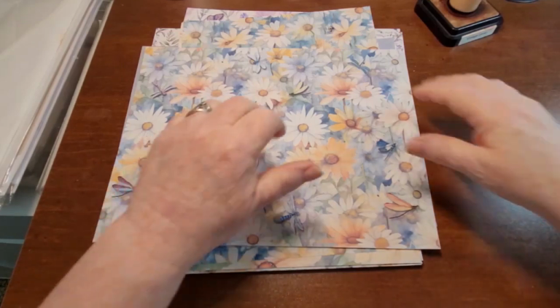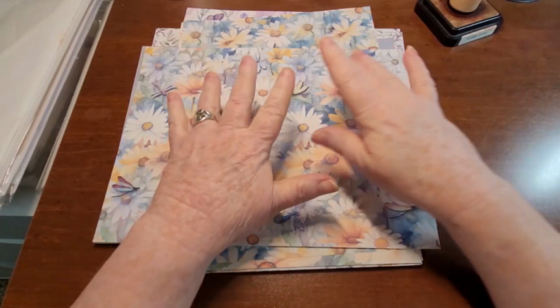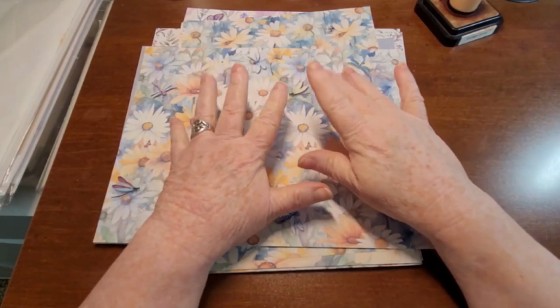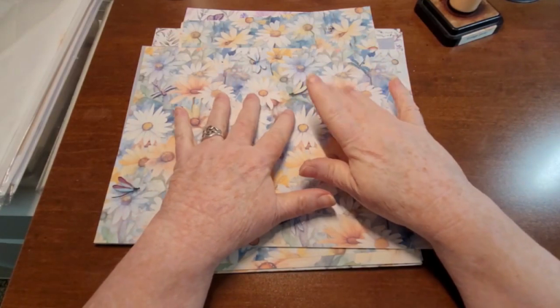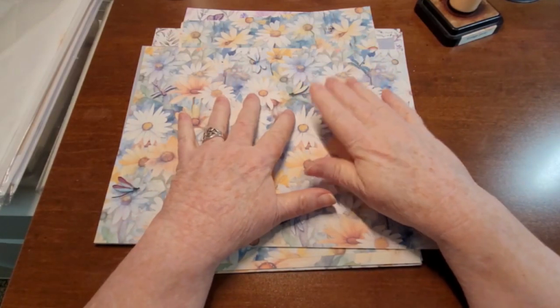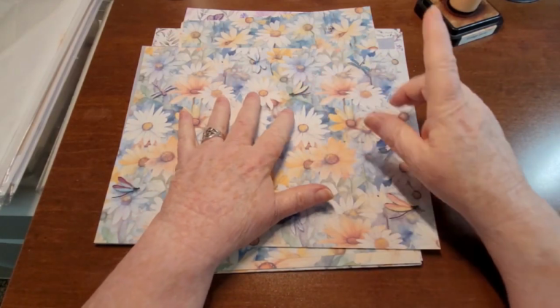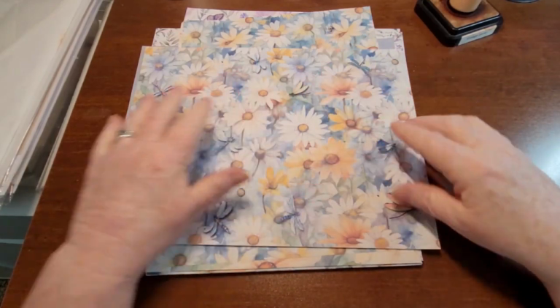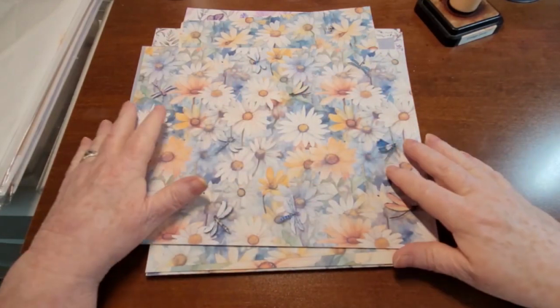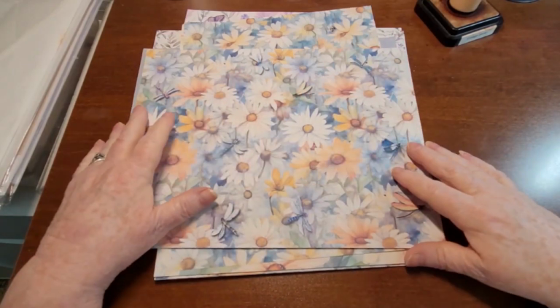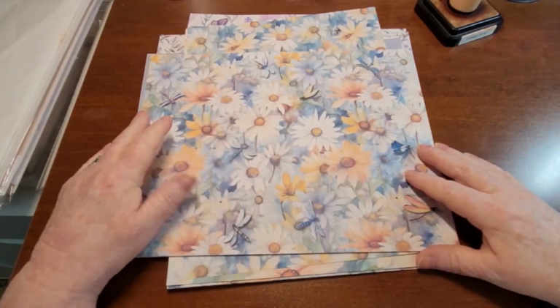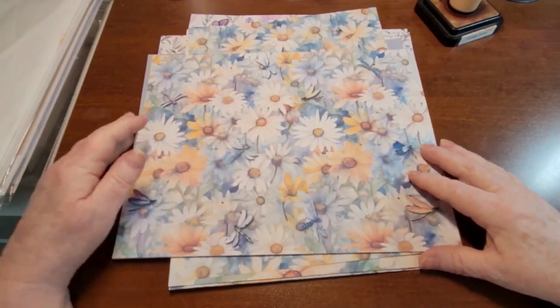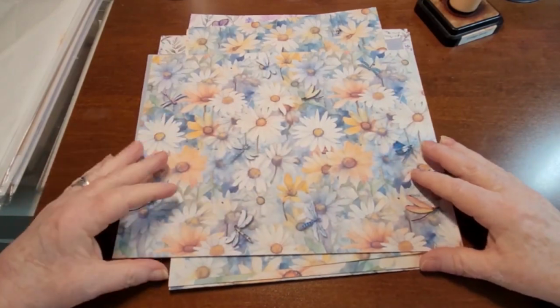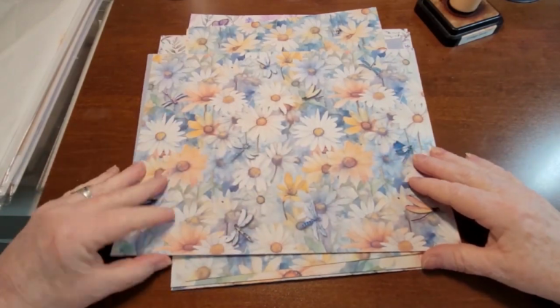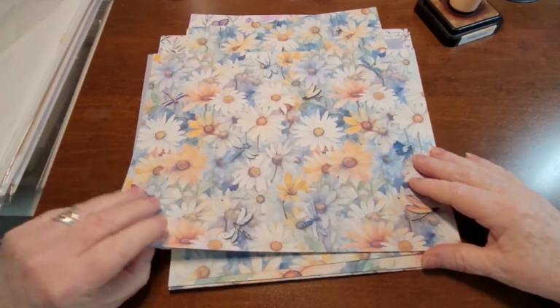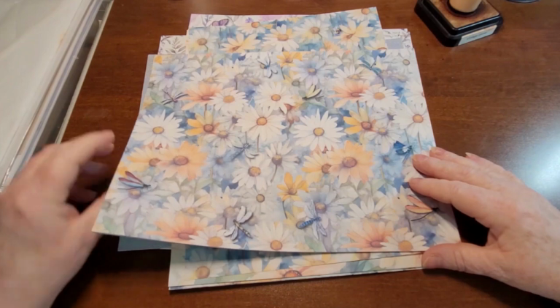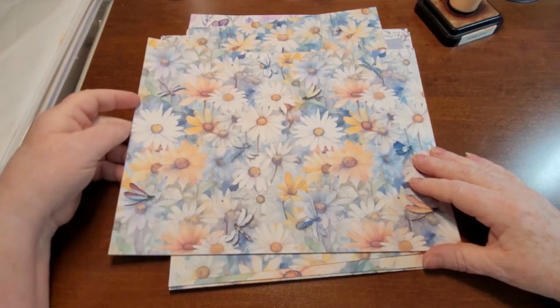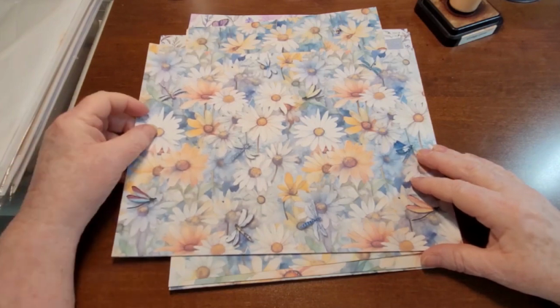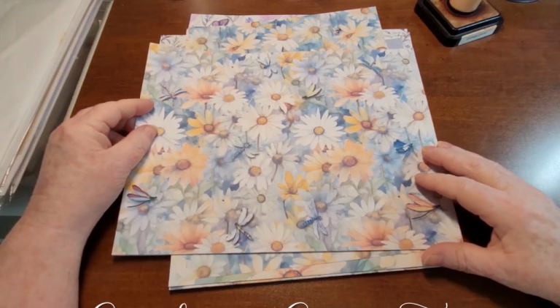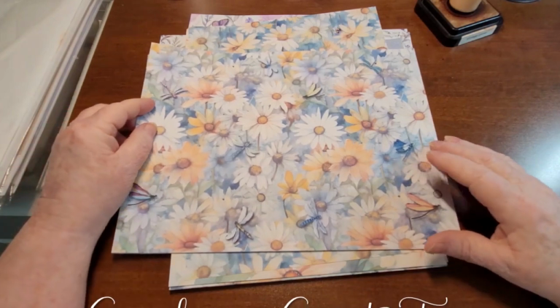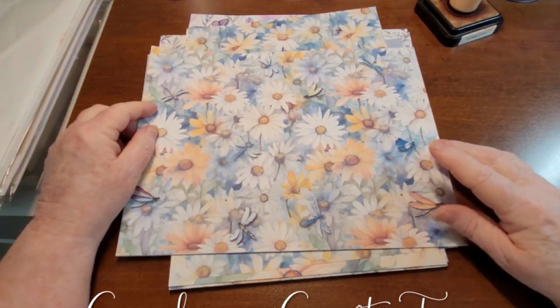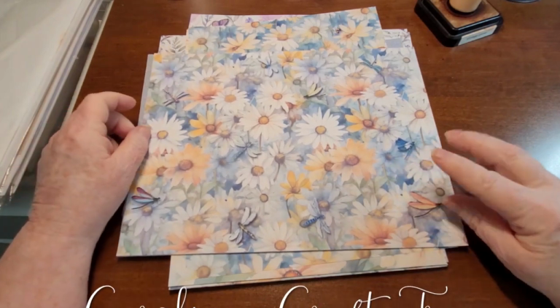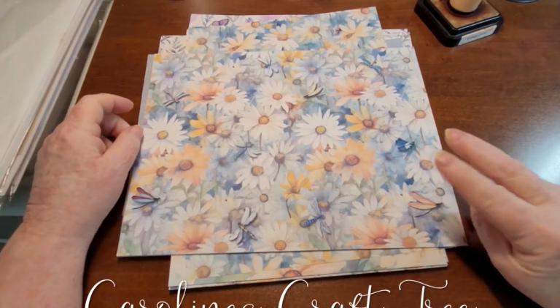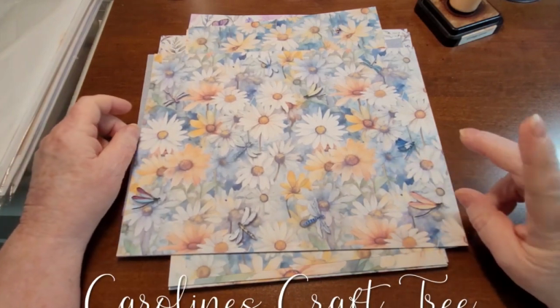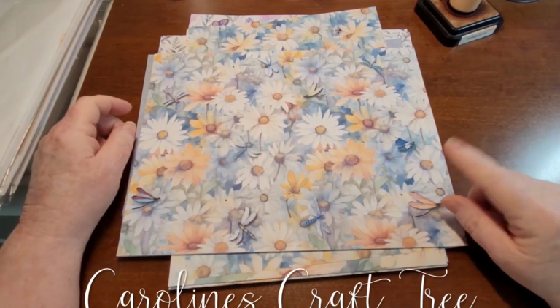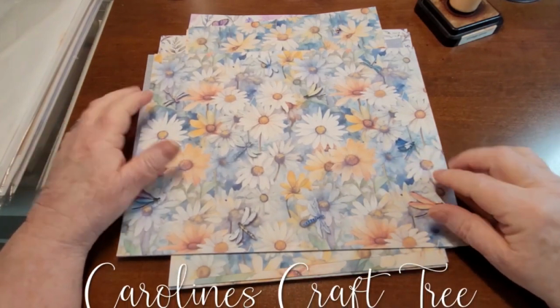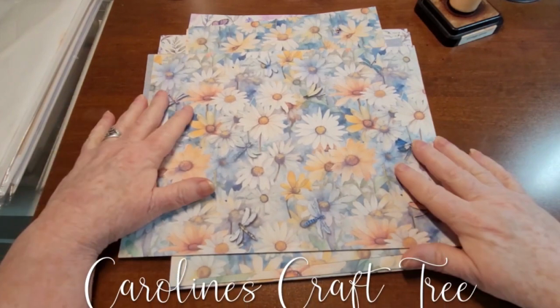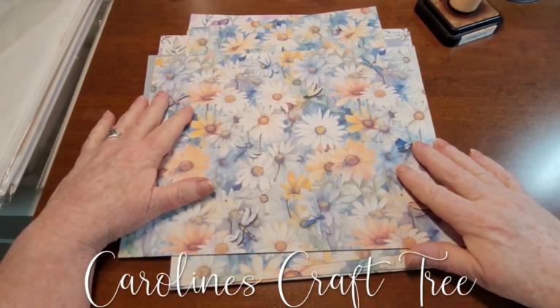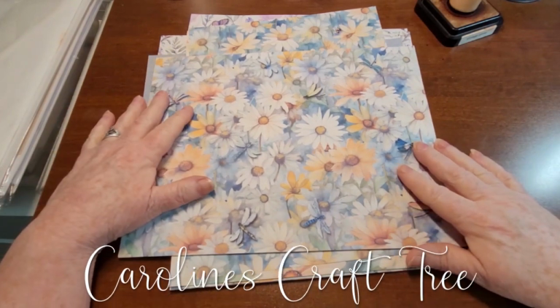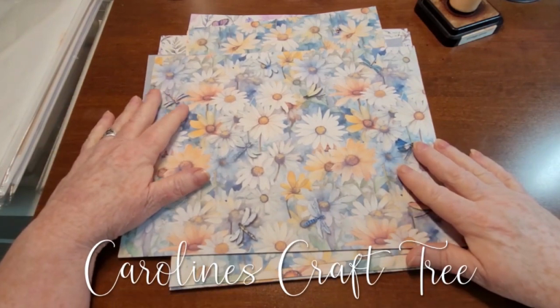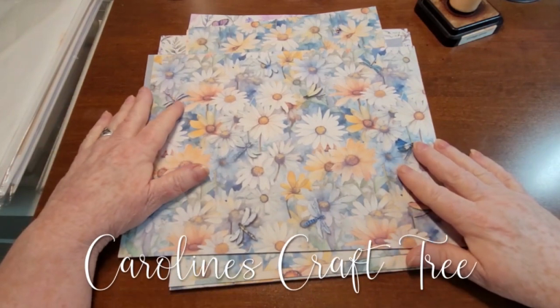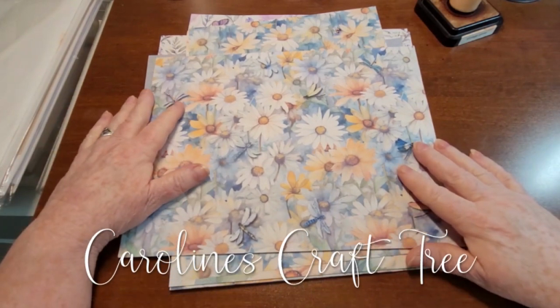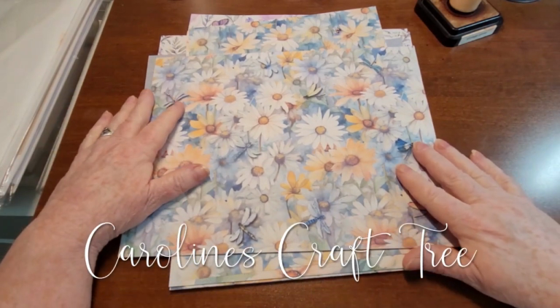Hello everyone, welcome to Caroline's Craft Tree. Today I just wanted to share with you two new digital kits that I have in the shop.